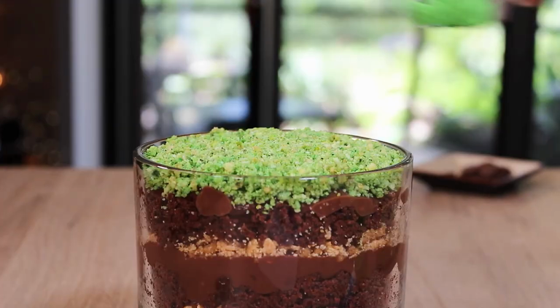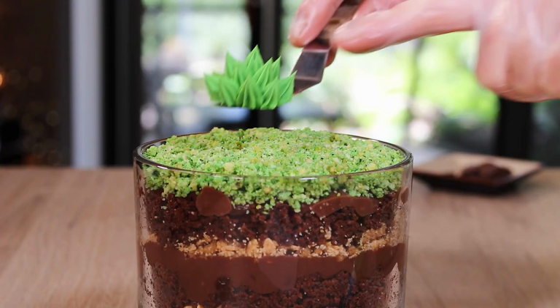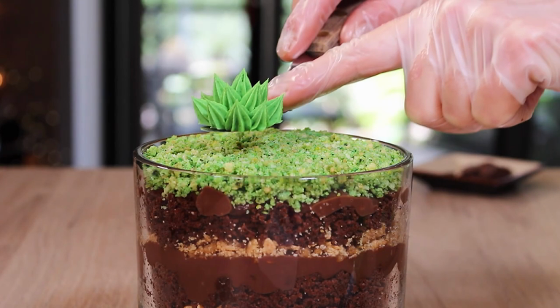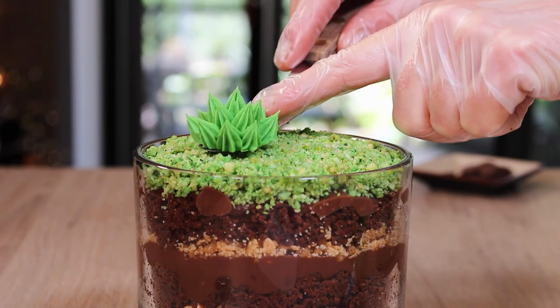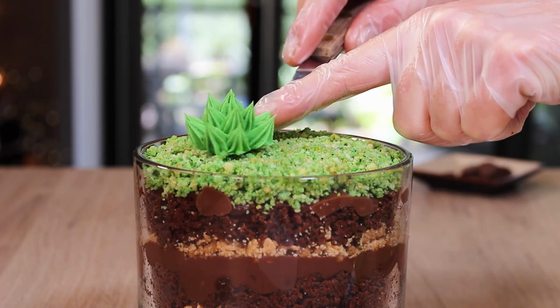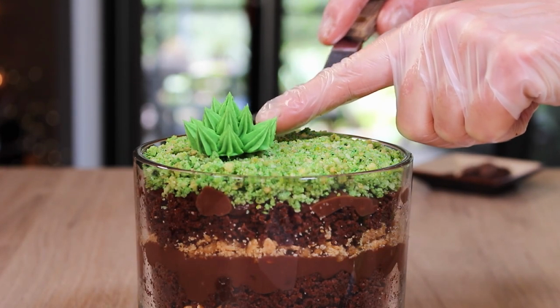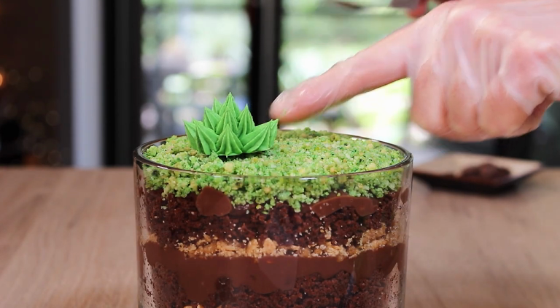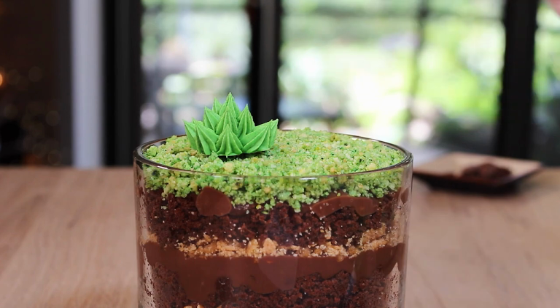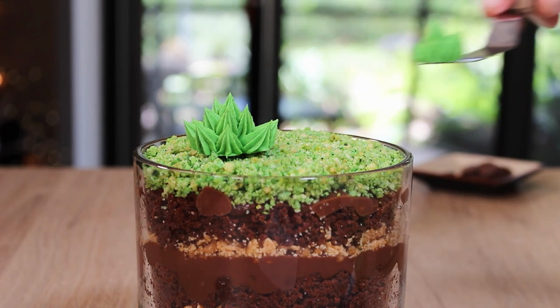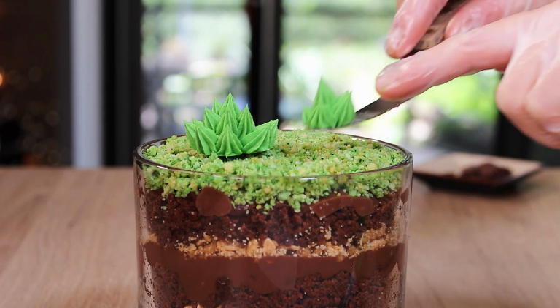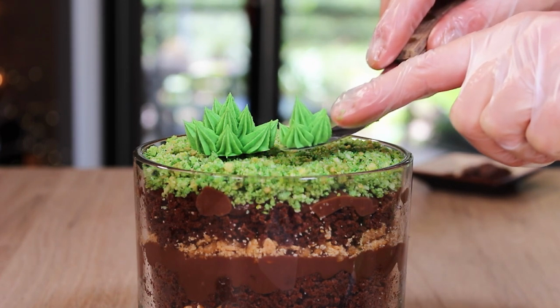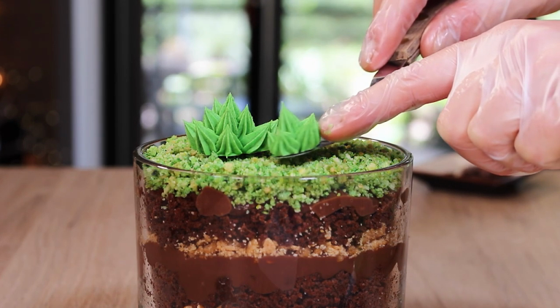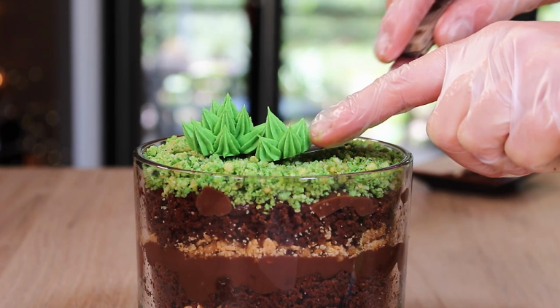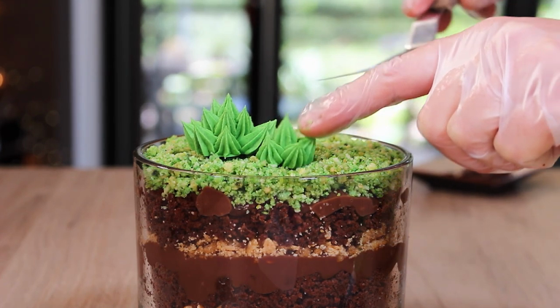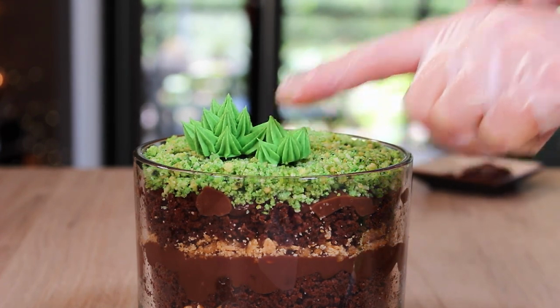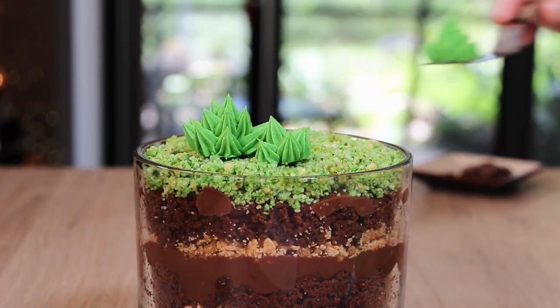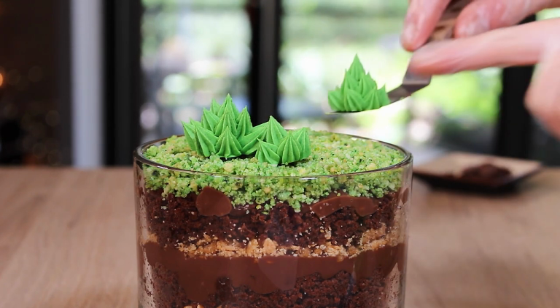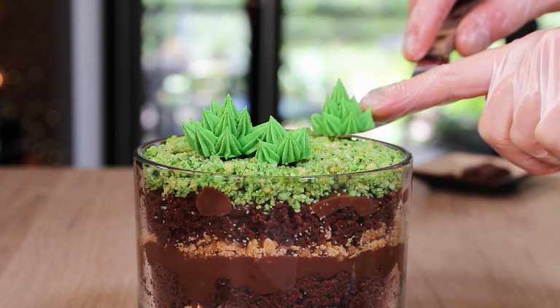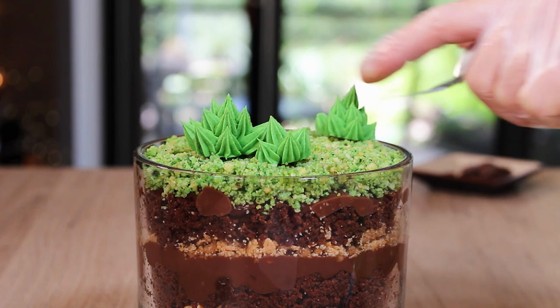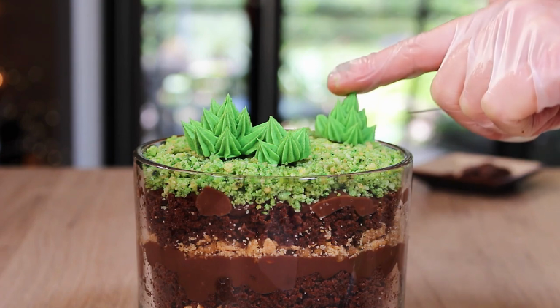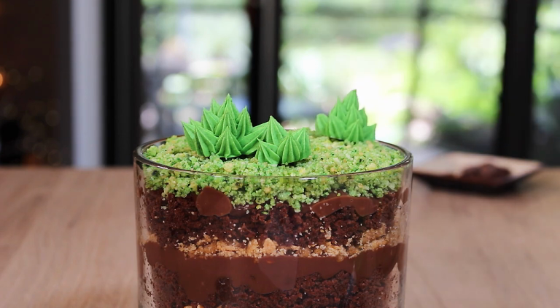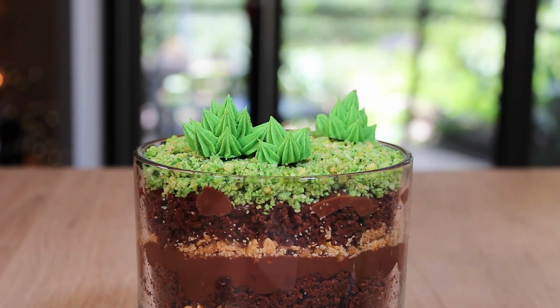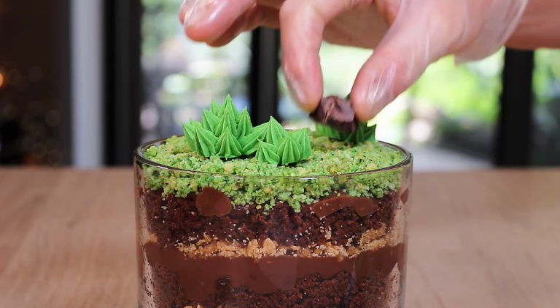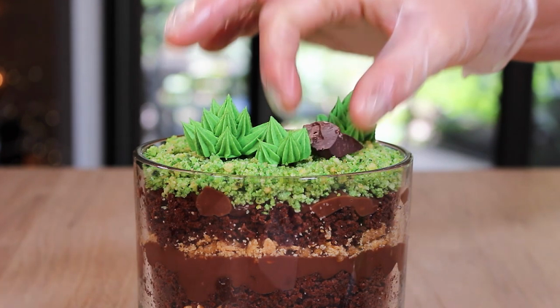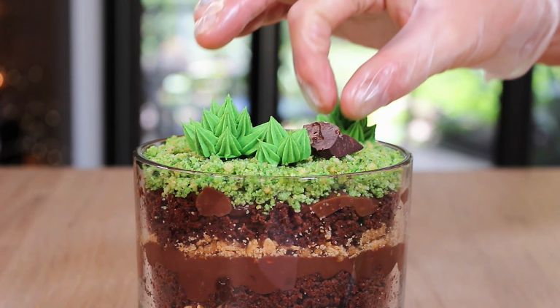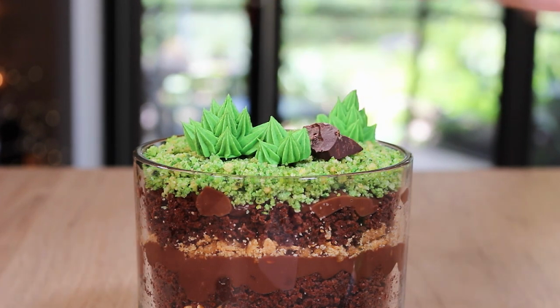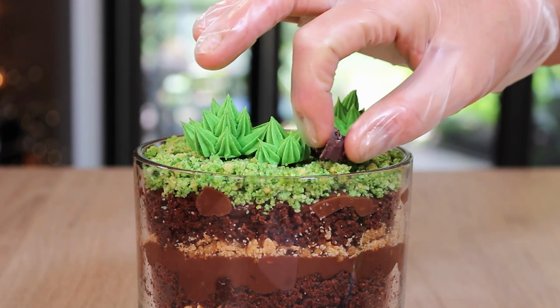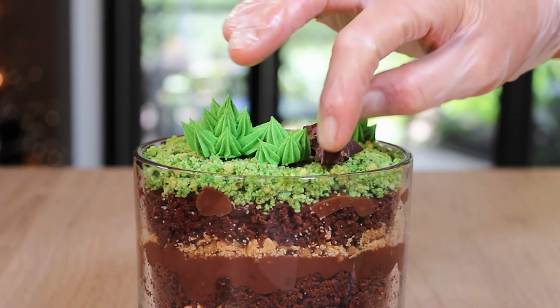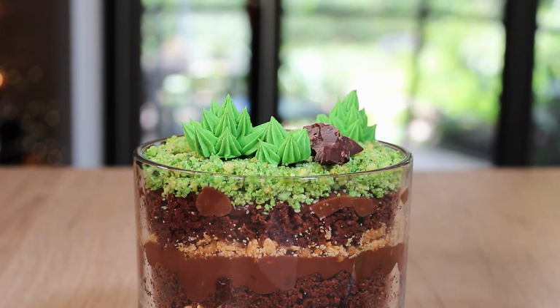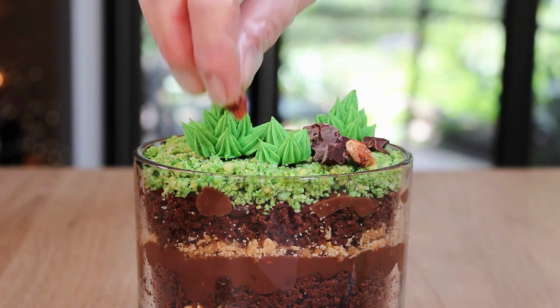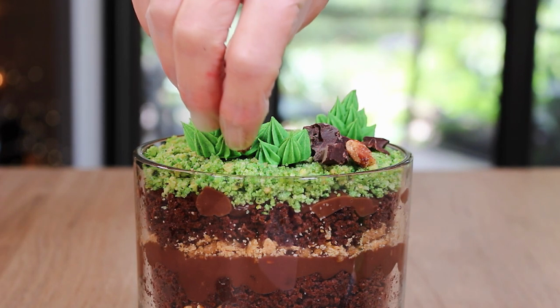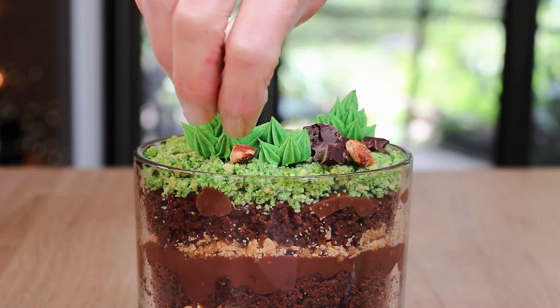To finish this one off, I adorned the top with some succulents that I just piped out of buttercream. I made some mushrooms out of marshmallows, so you're definitely going to want to check out that really quick tutorial on how I made these mushrooms.